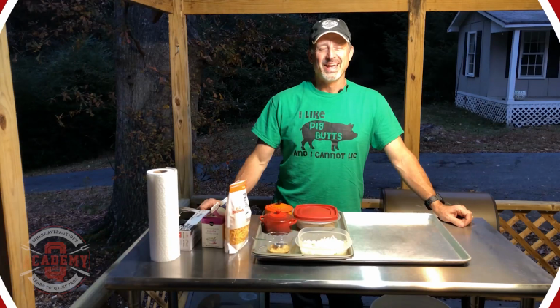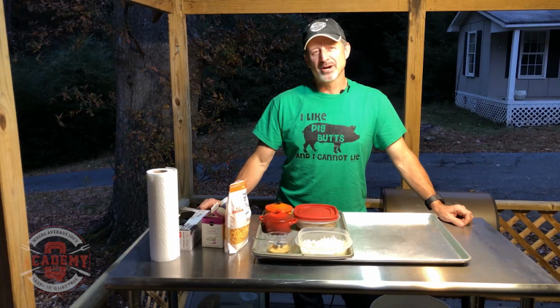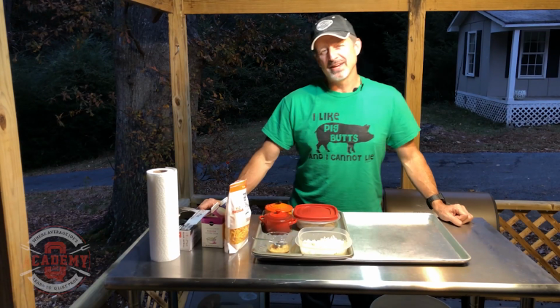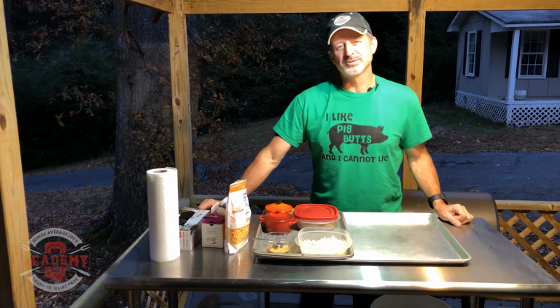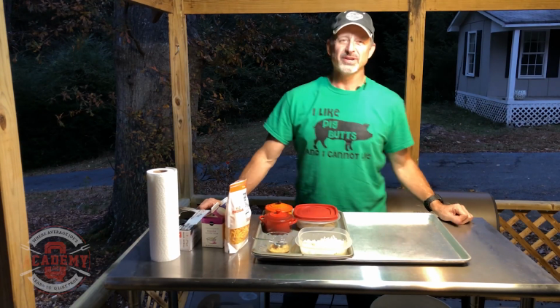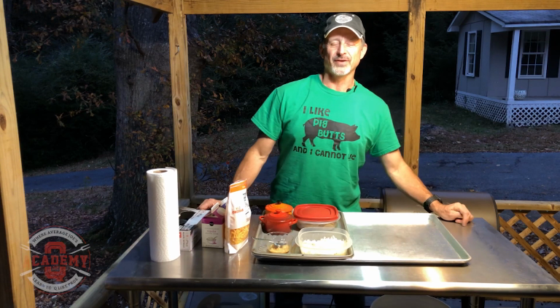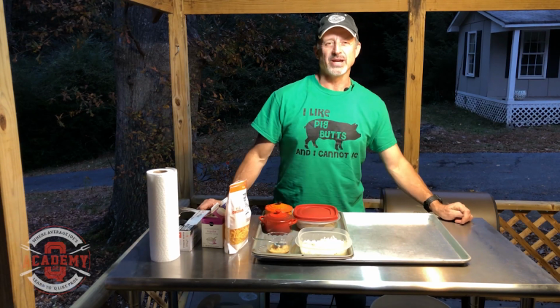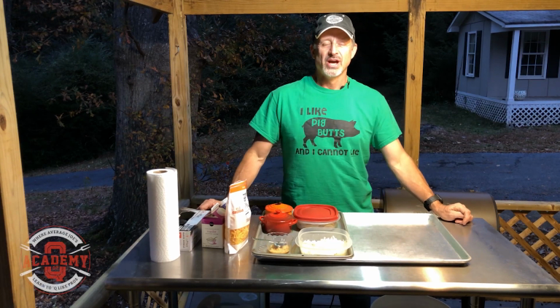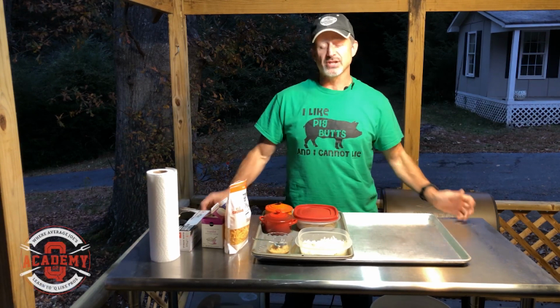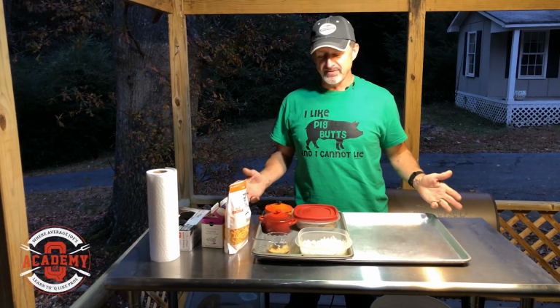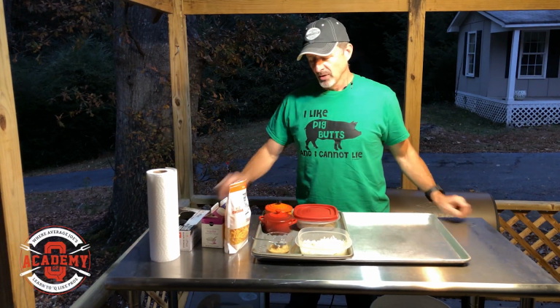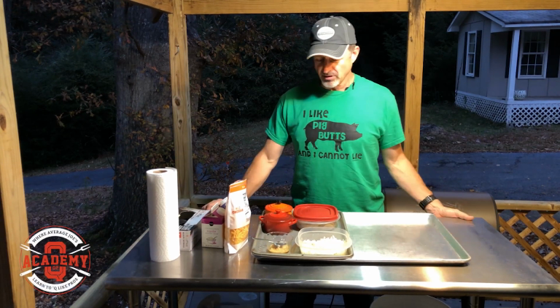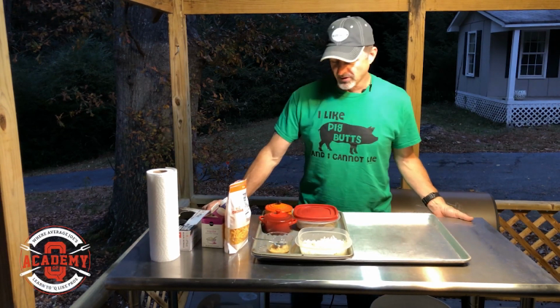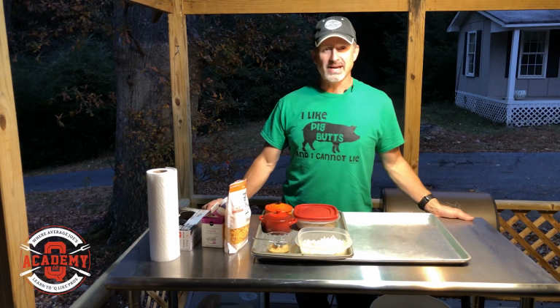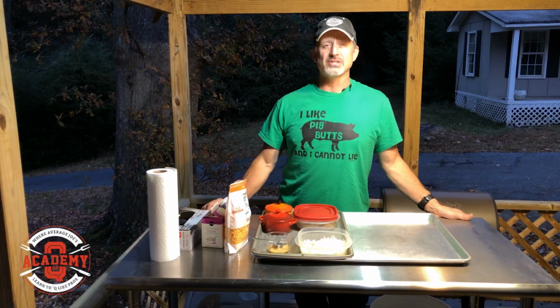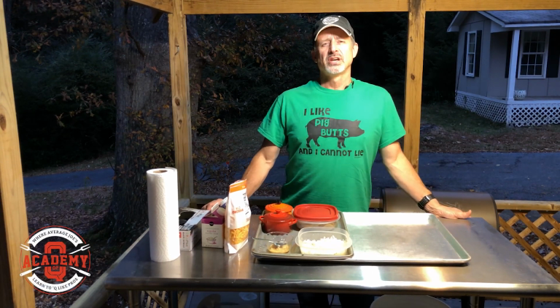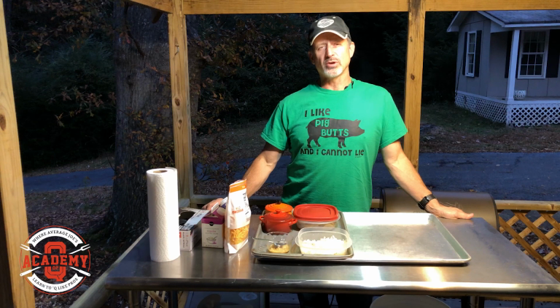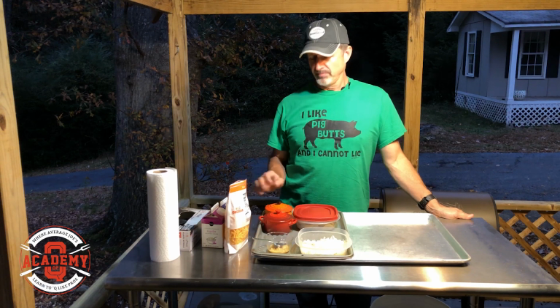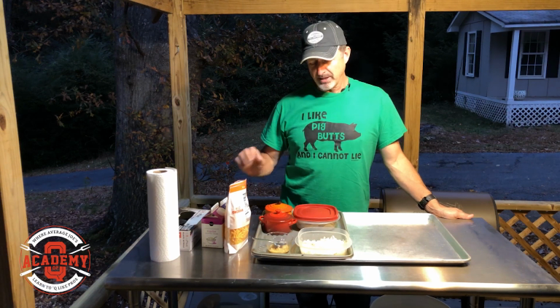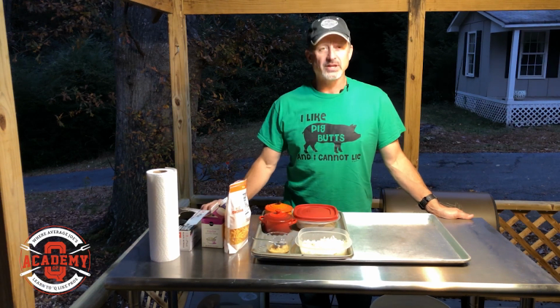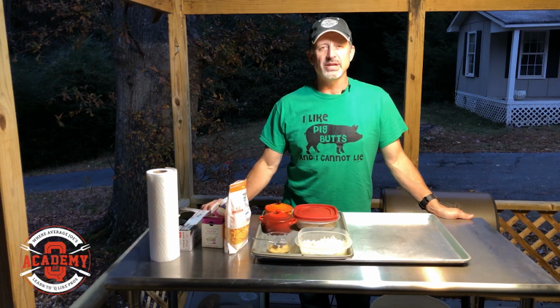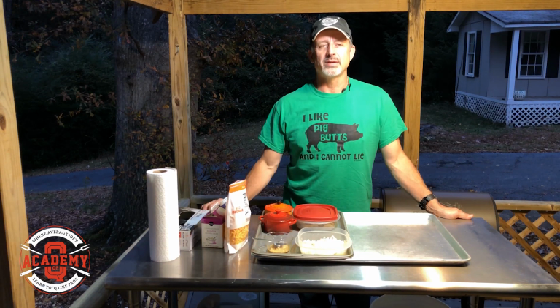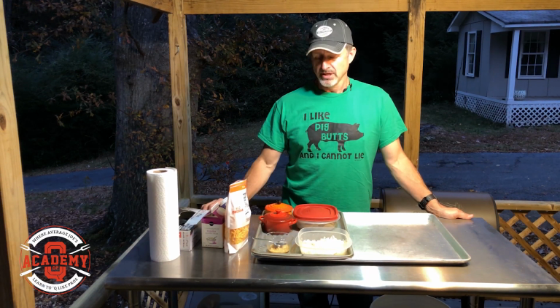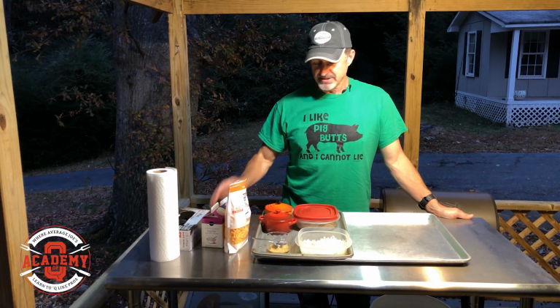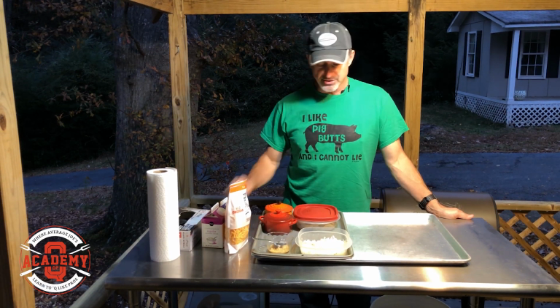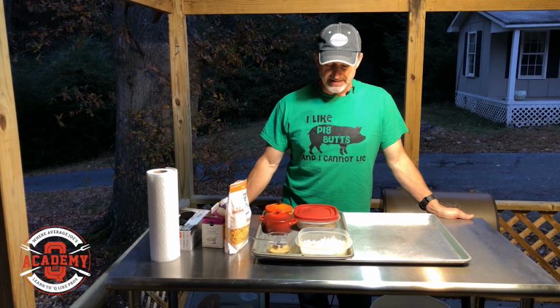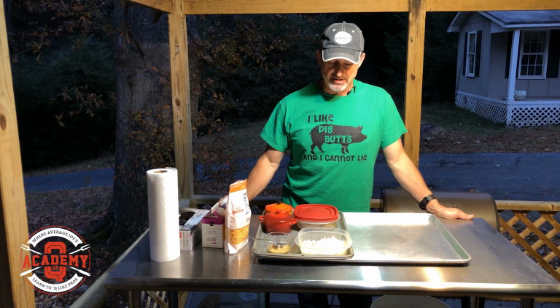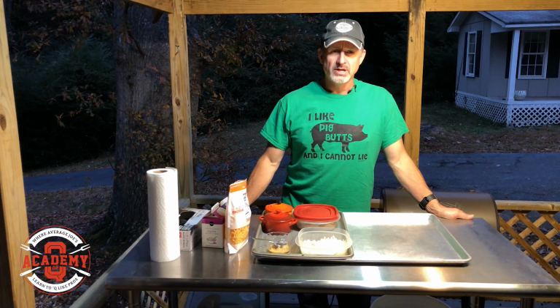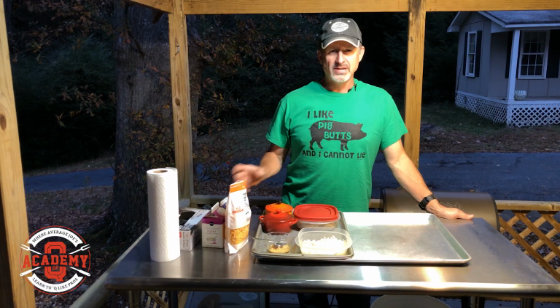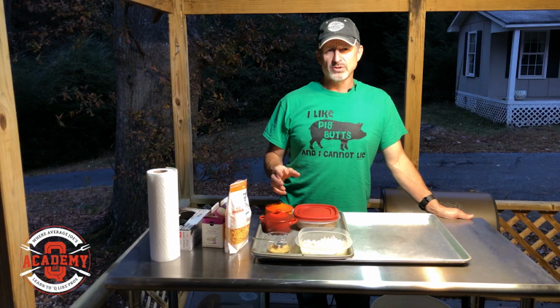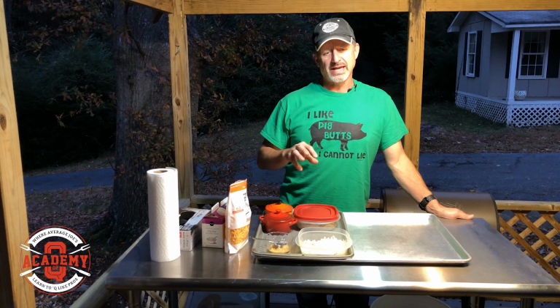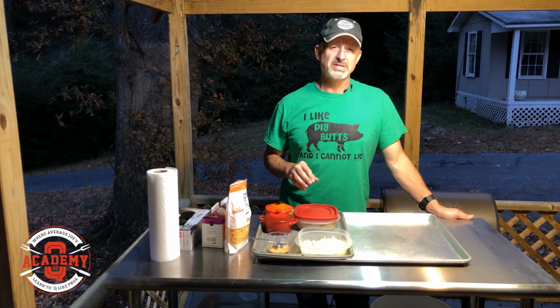Hey barbecue fans, welcome to a beautiful evening on the Frankaboo Ranch. This evening we're going to go over a side dish that will pair perfectly with any holiday meal. I'm going to show you guys how to do individual scalloped potatoes.